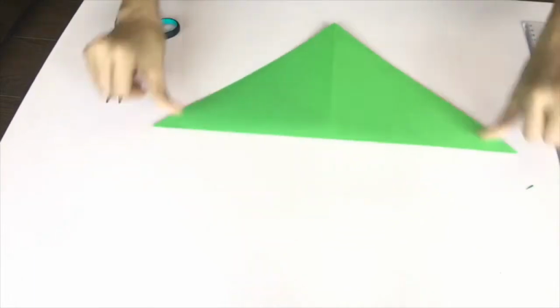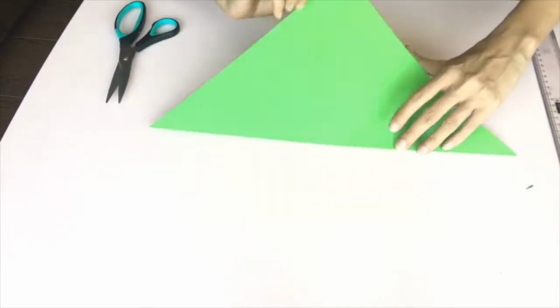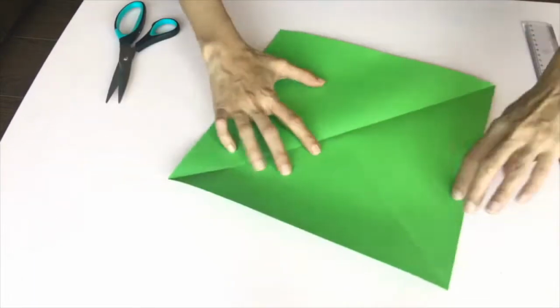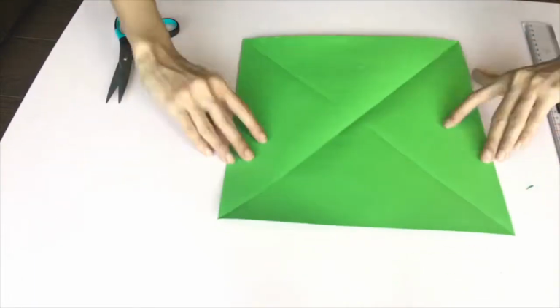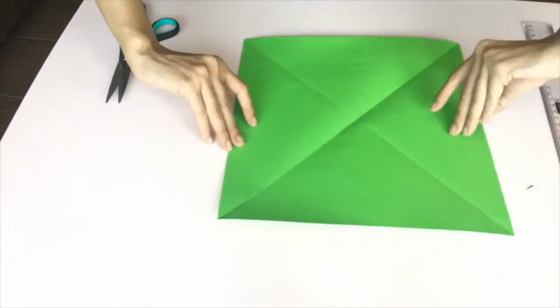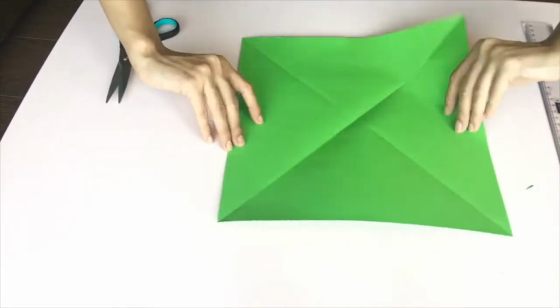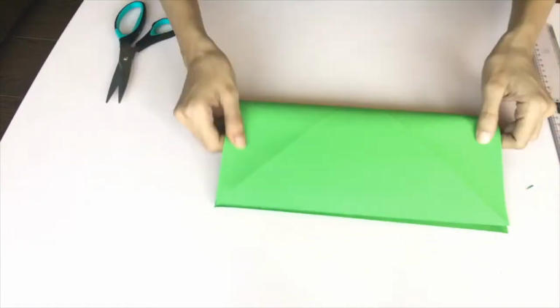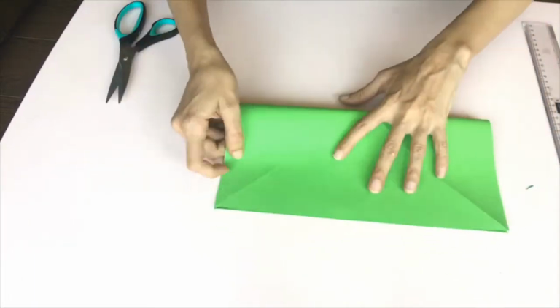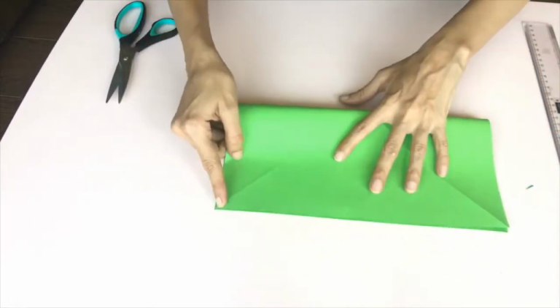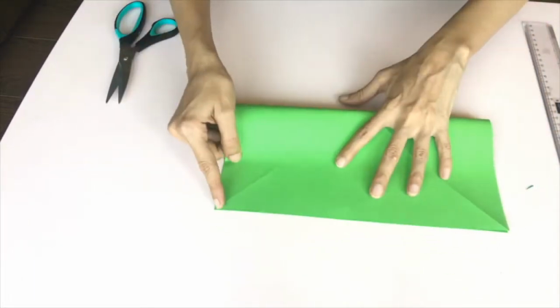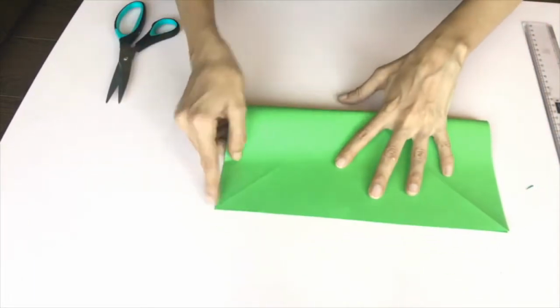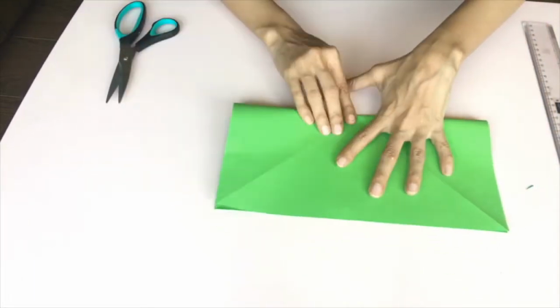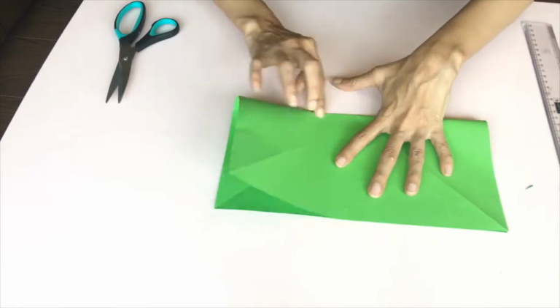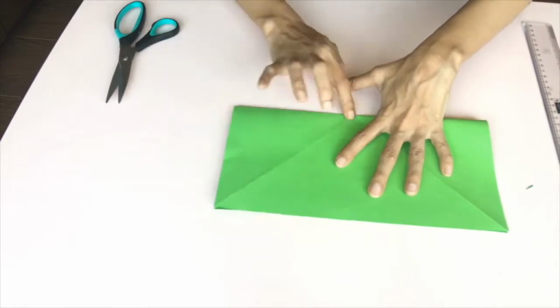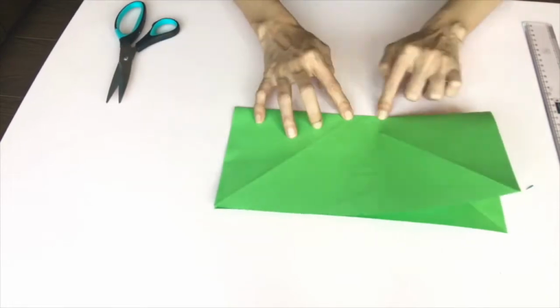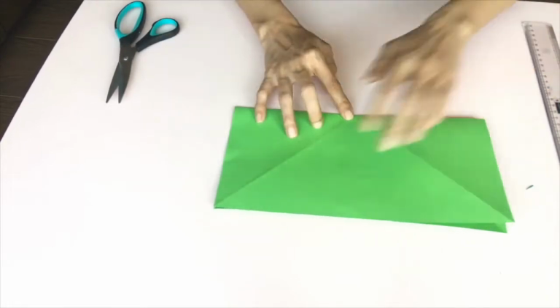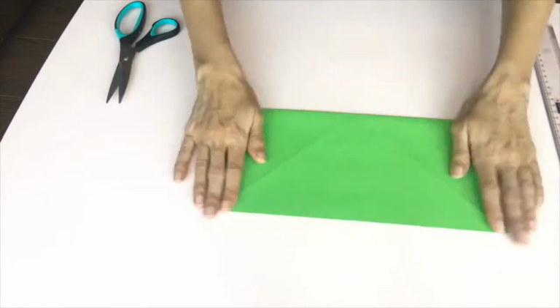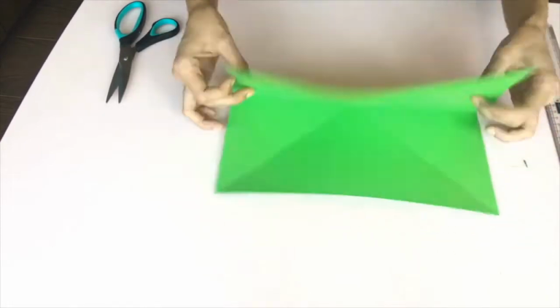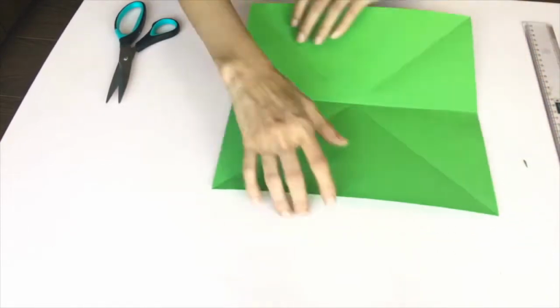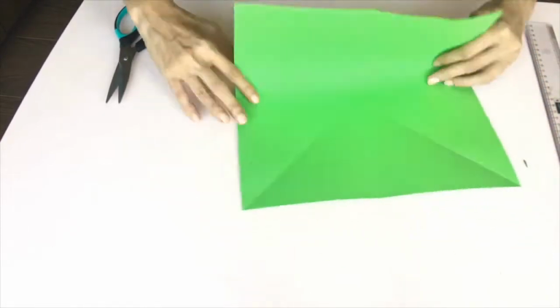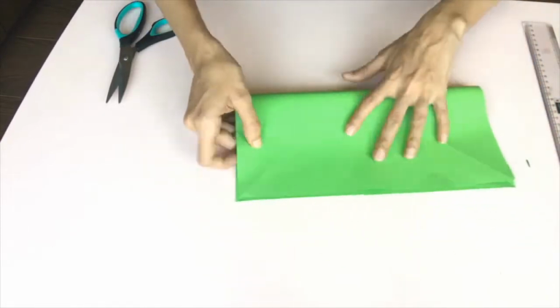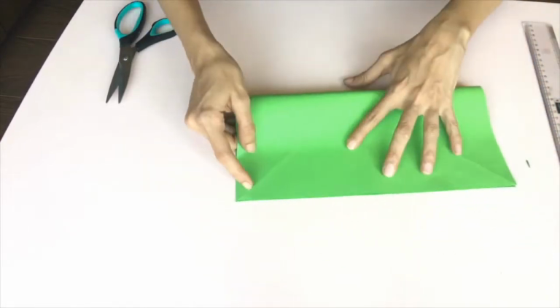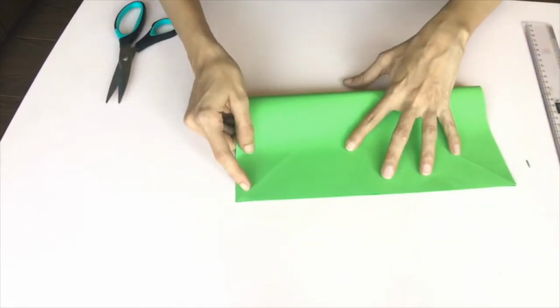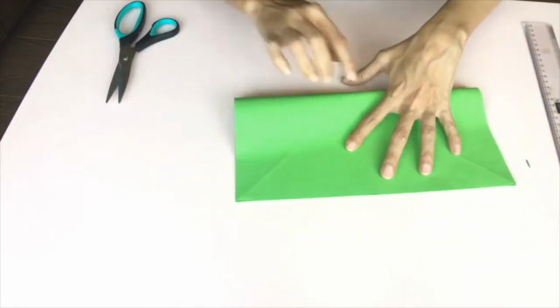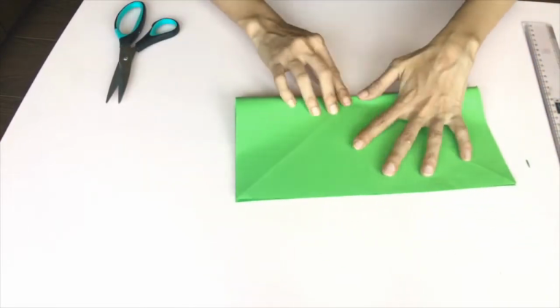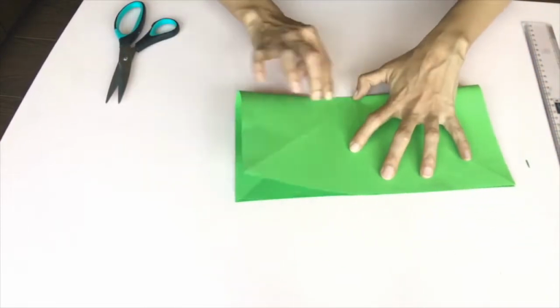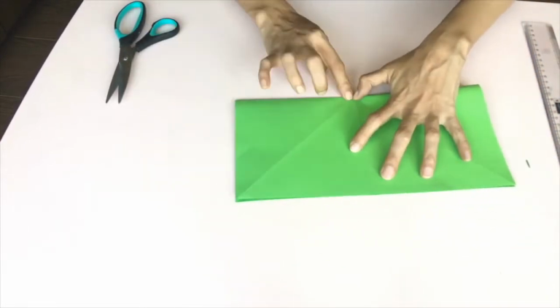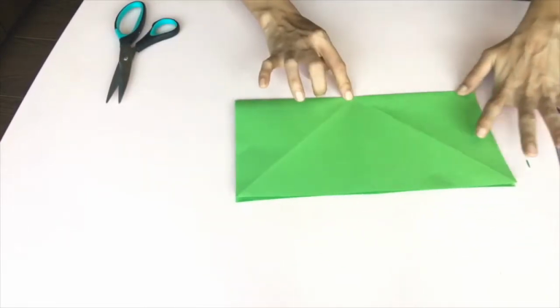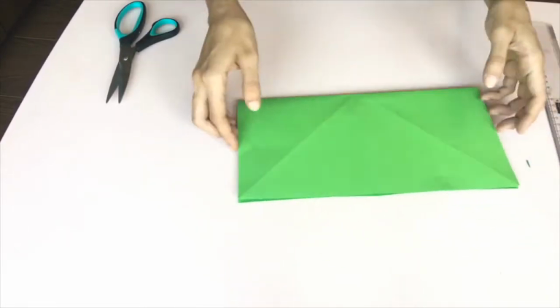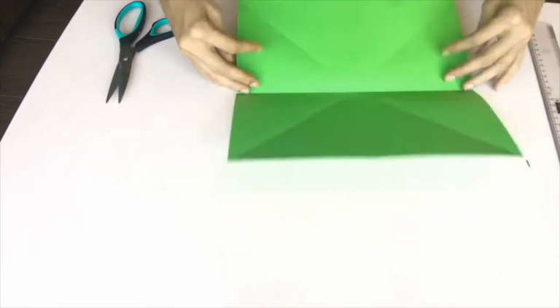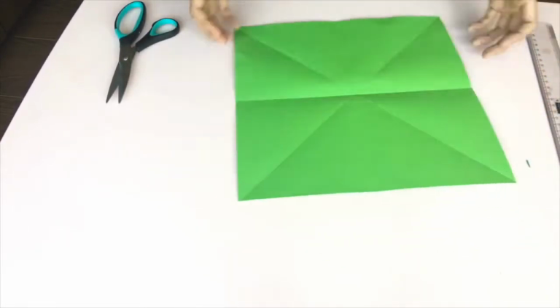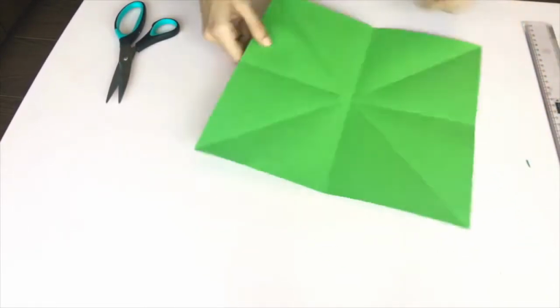Fold the paper diagonally and crease it properly. Fold it into half on both sides until you have lines going through the entire paper.